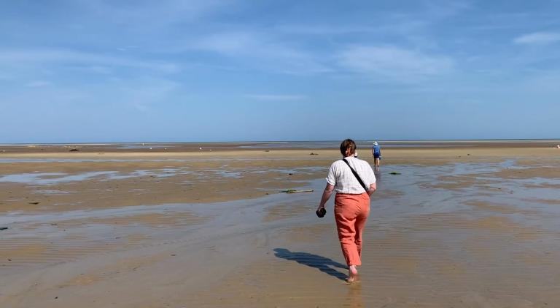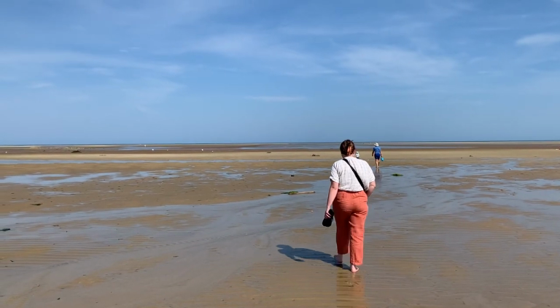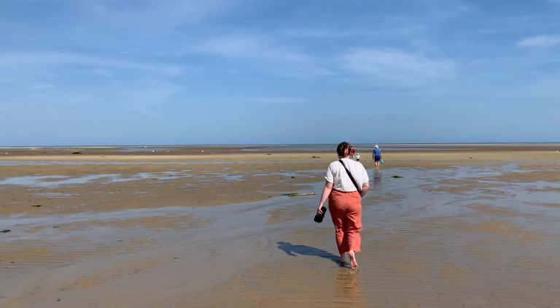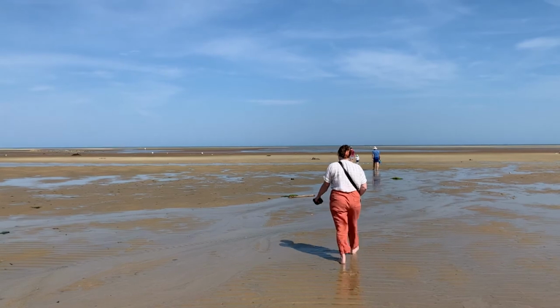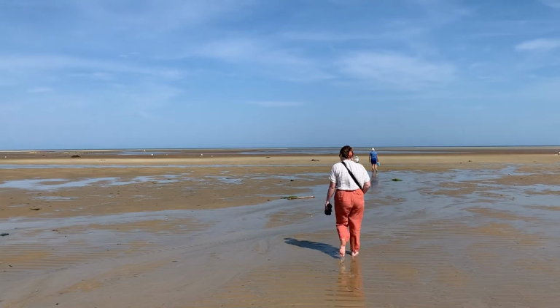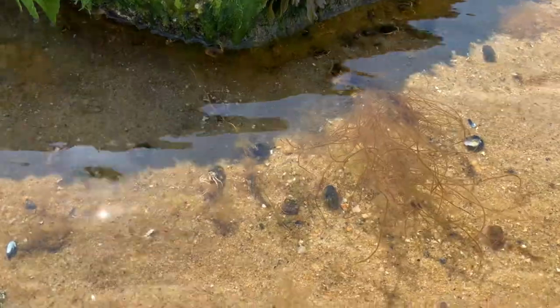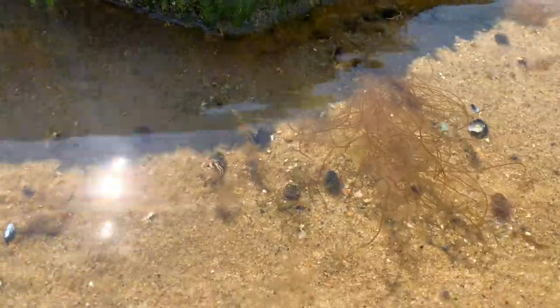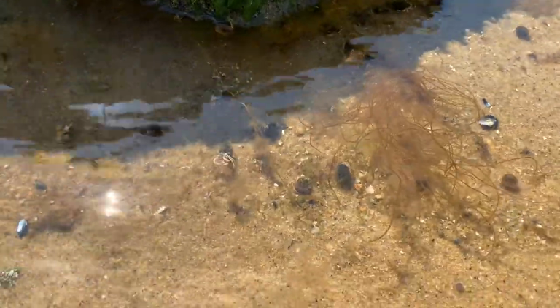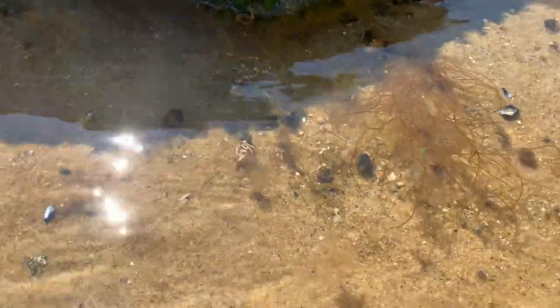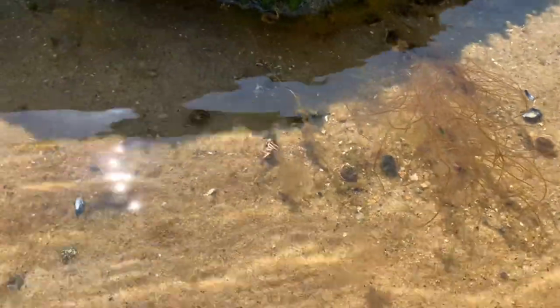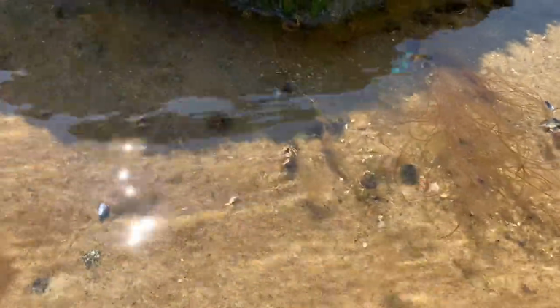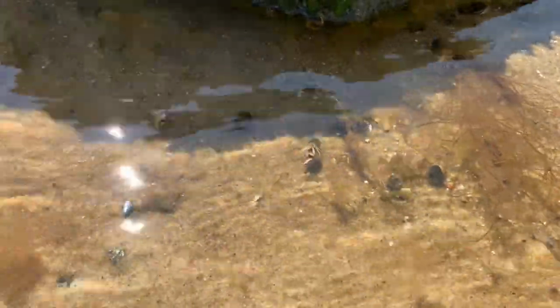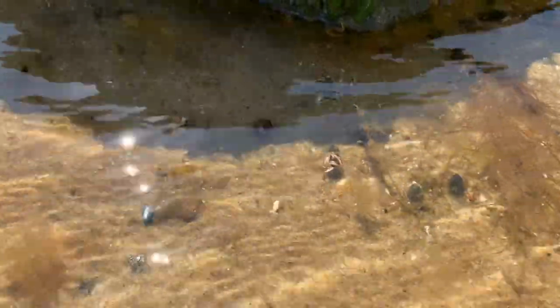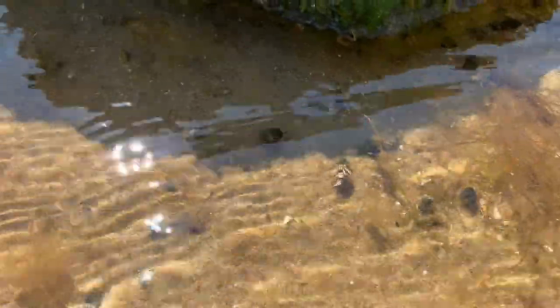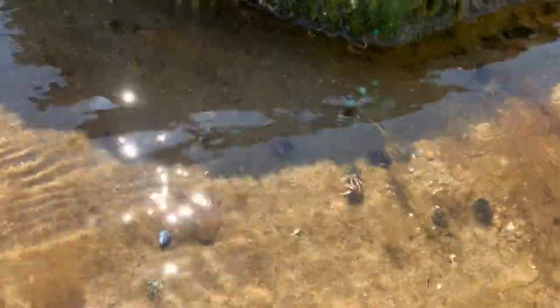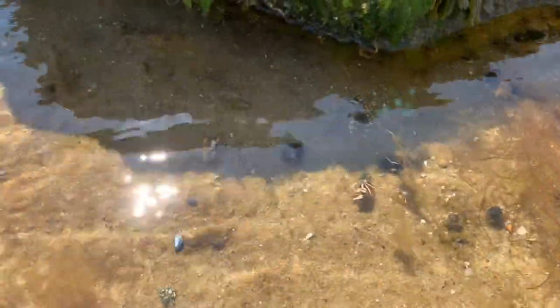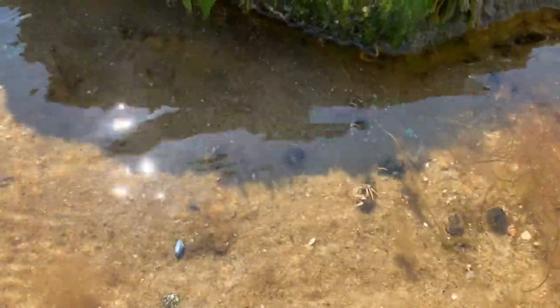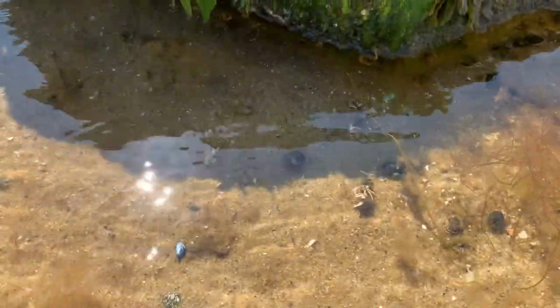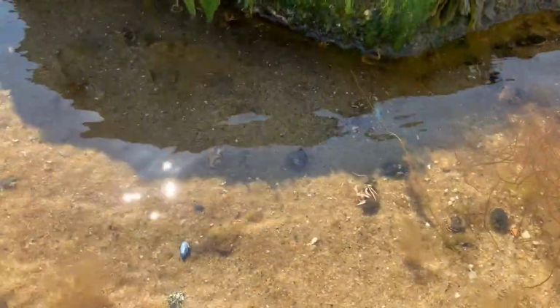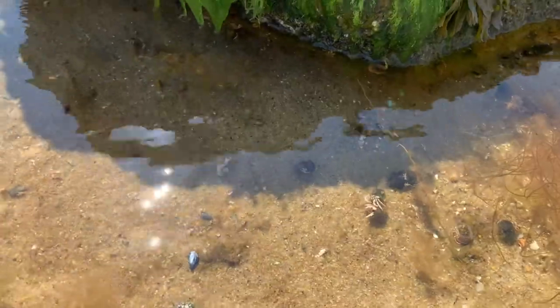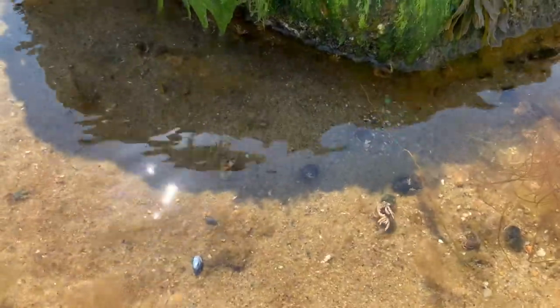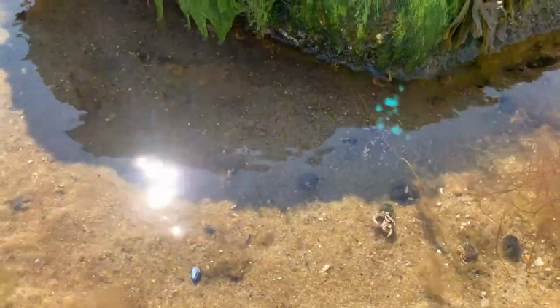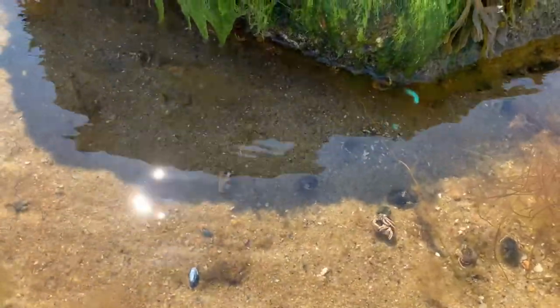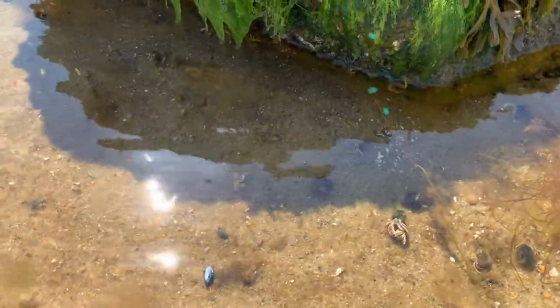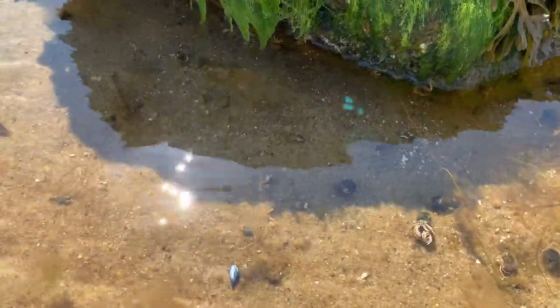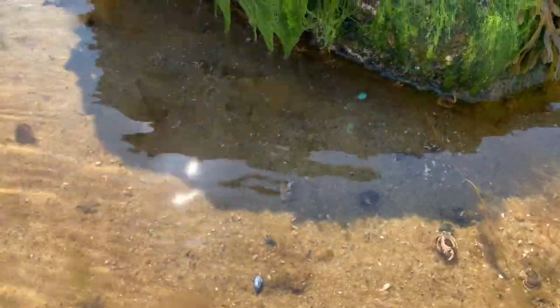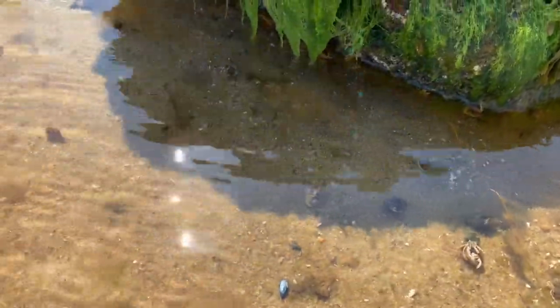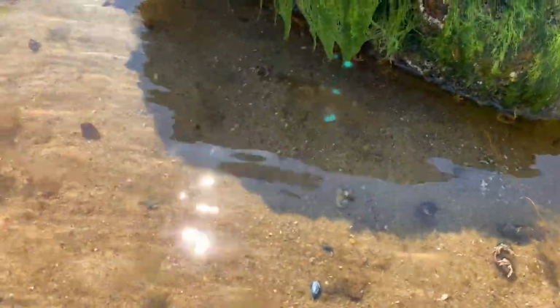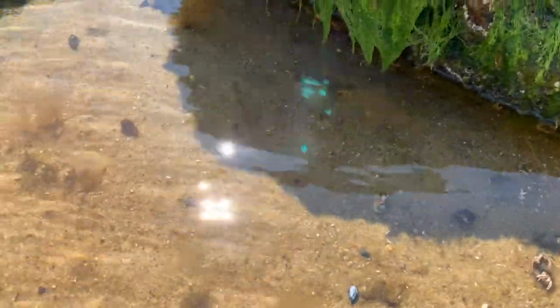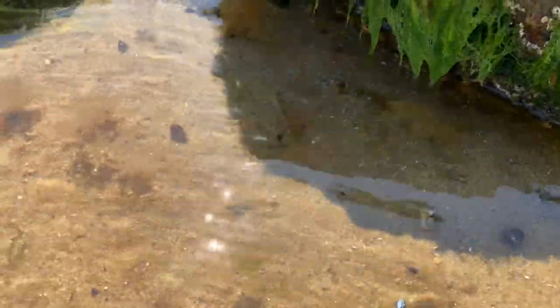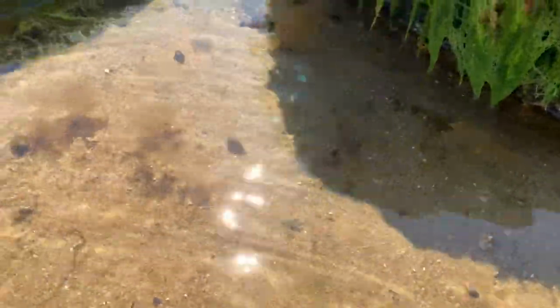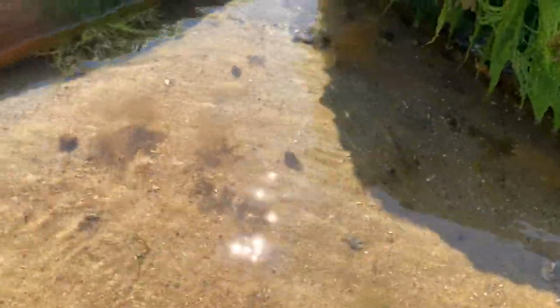What is tide pooling? Tide pools are small shallow pools of water that occur during low tide. As a result, visitors can find many creatures that typically lie below the surface.